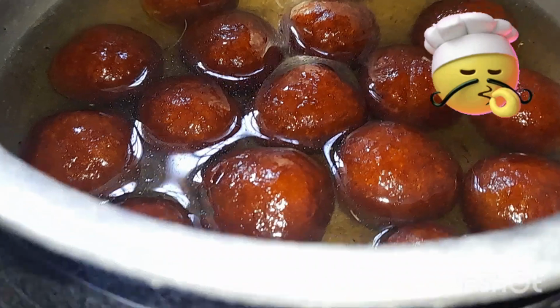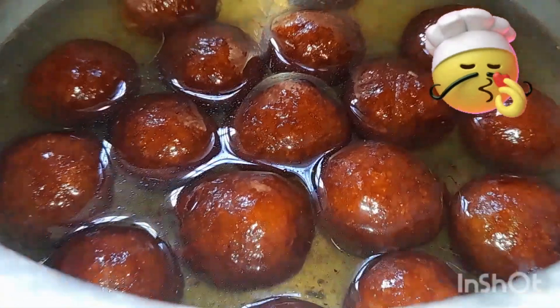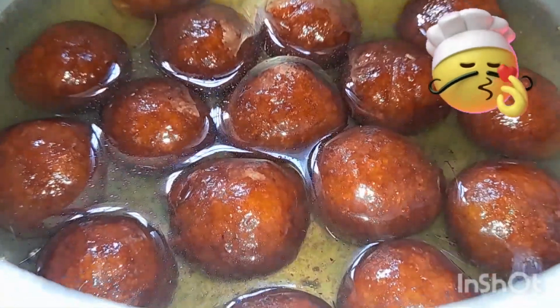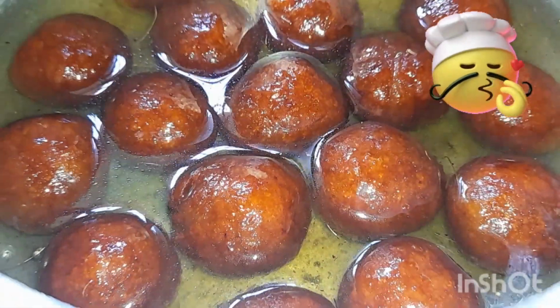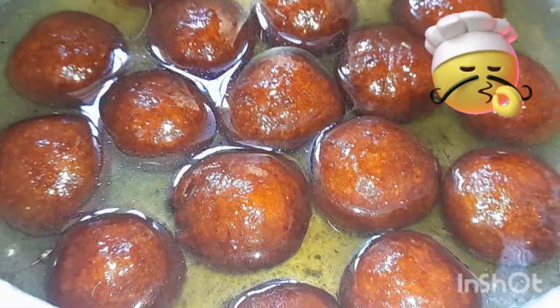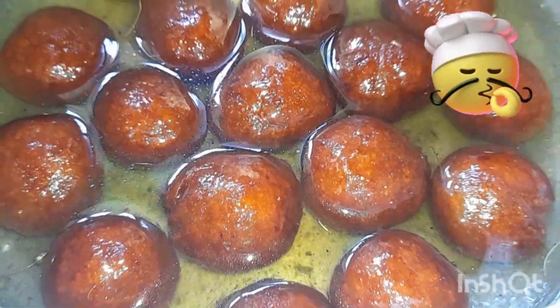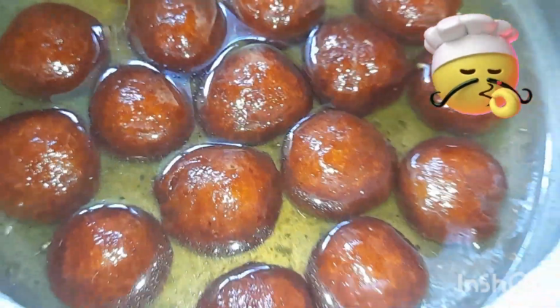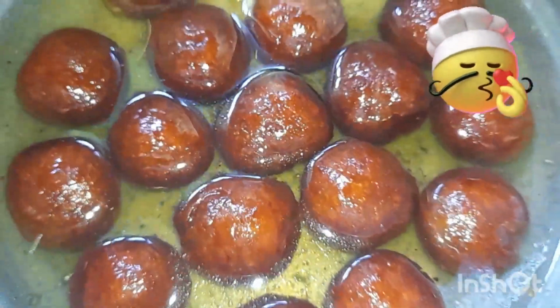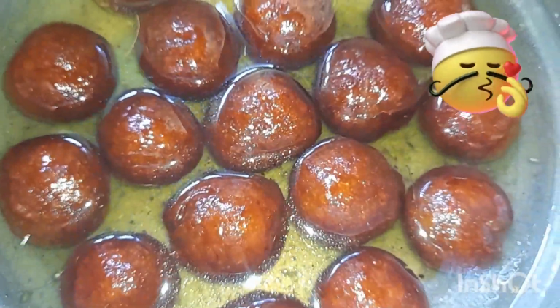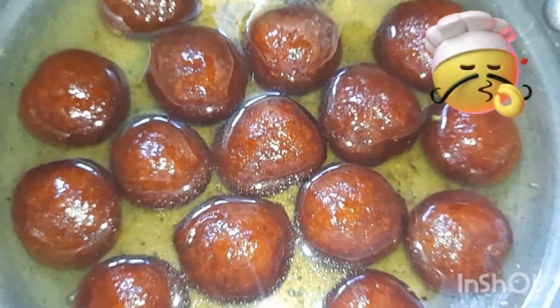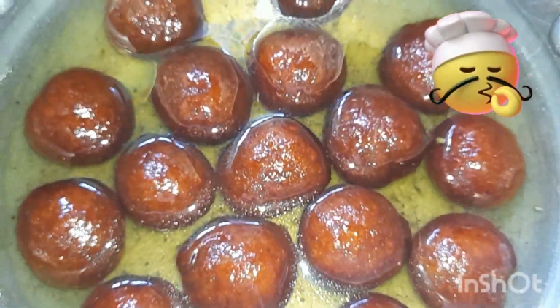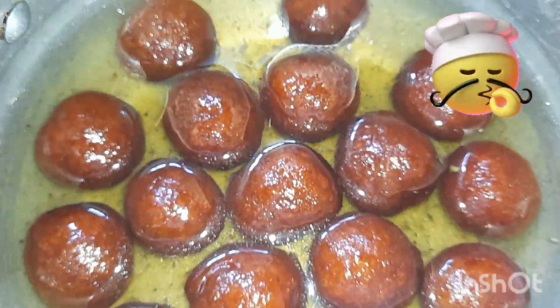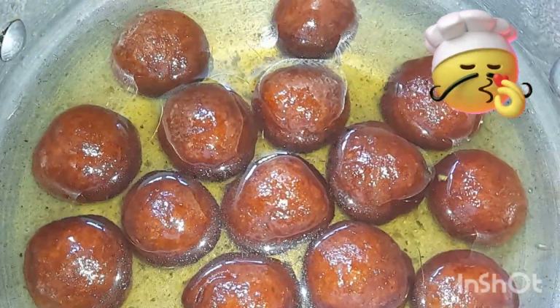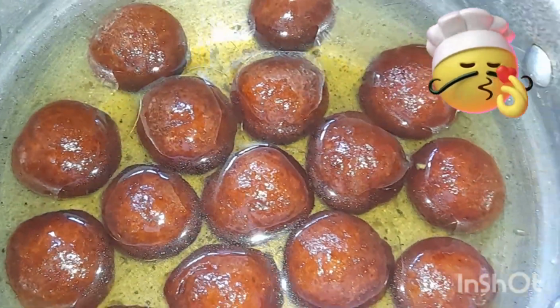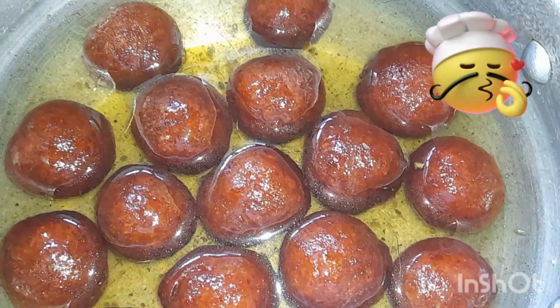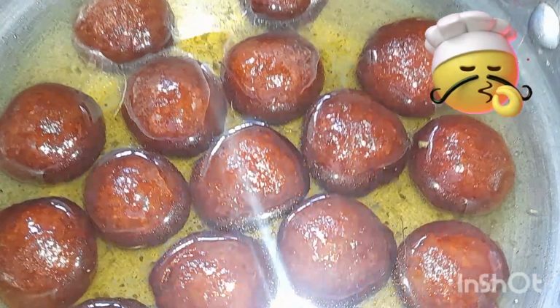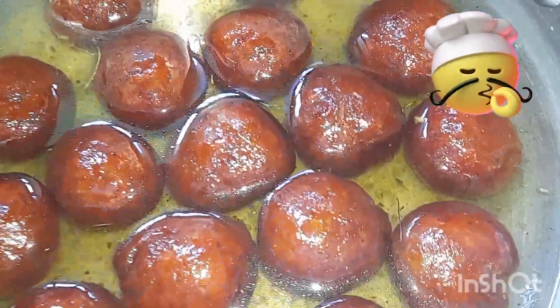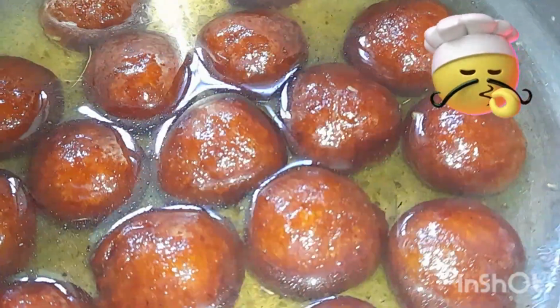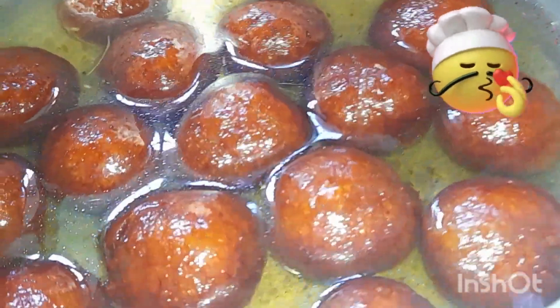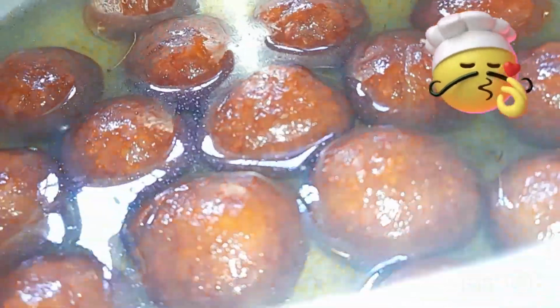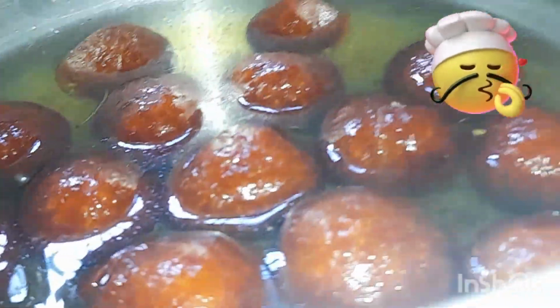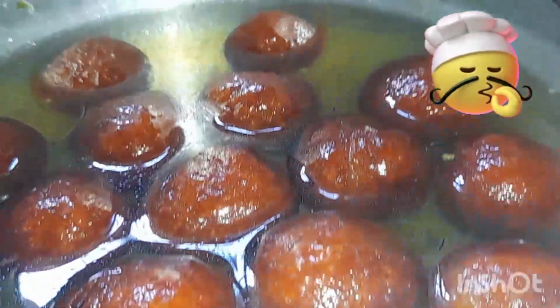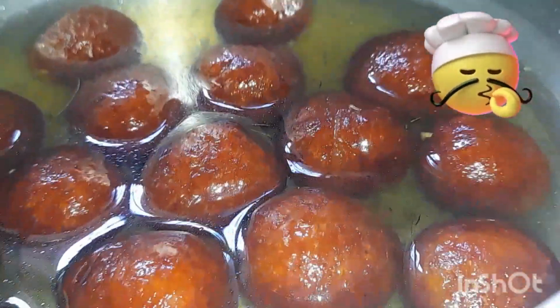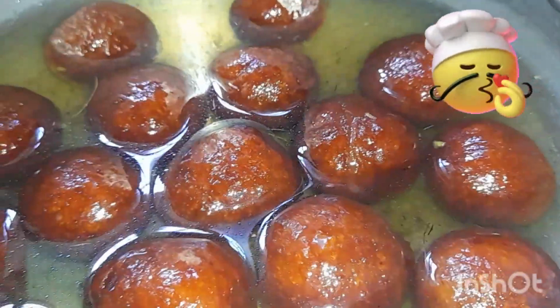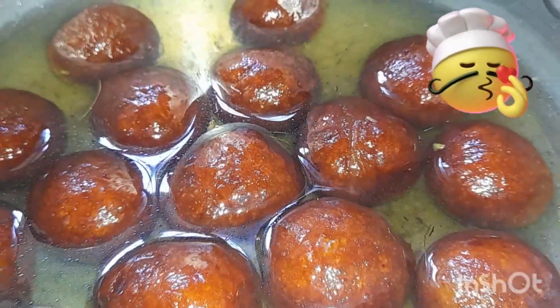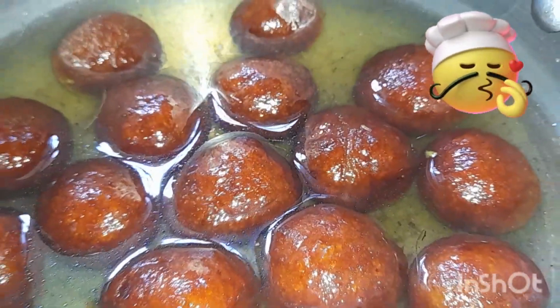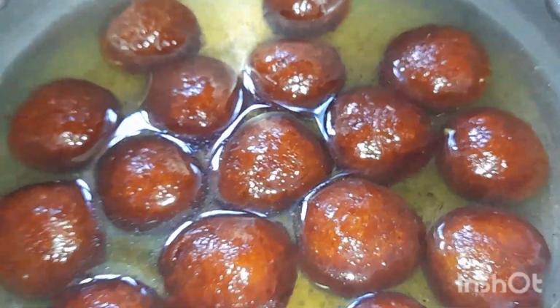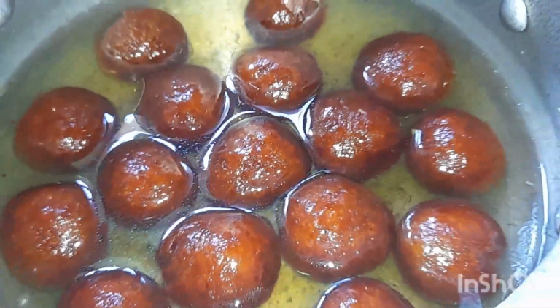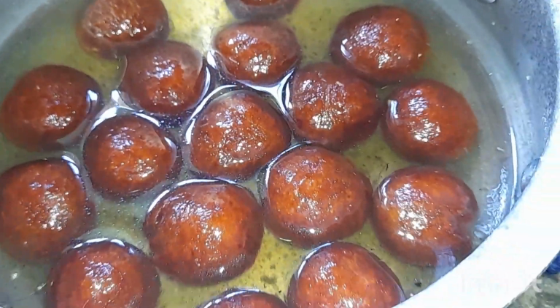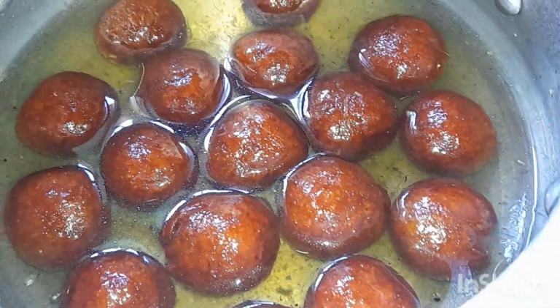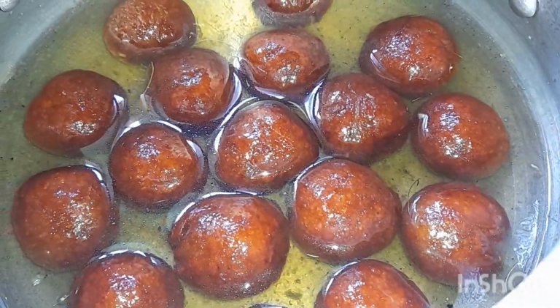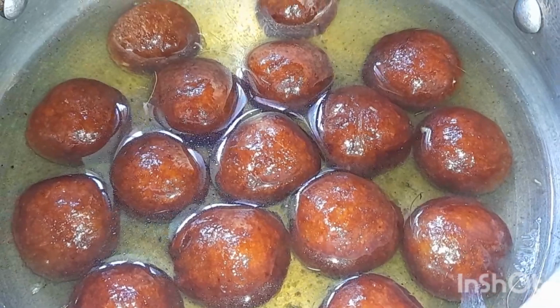Hi everyone, I am making a cup of tea. It is easy to make a cup of tea. I am using MTR cup of tea.